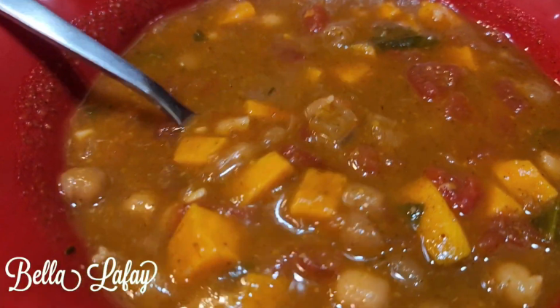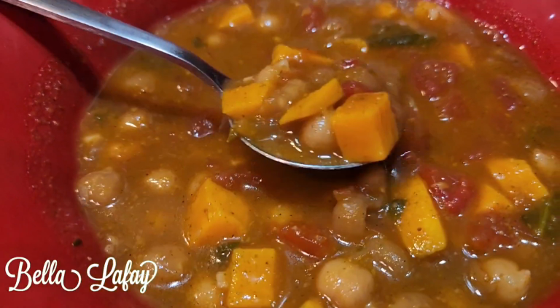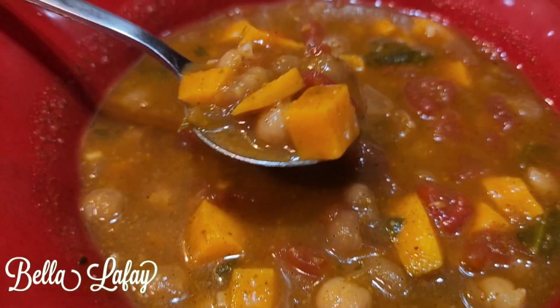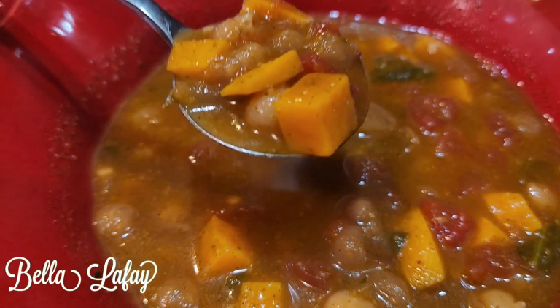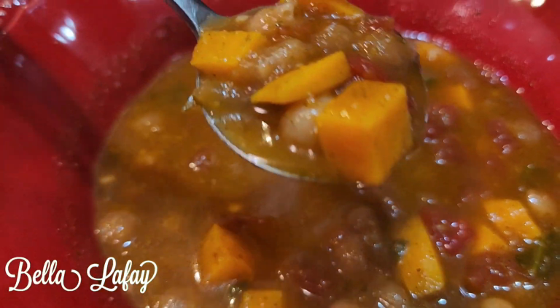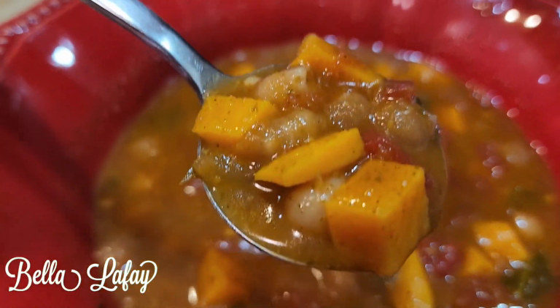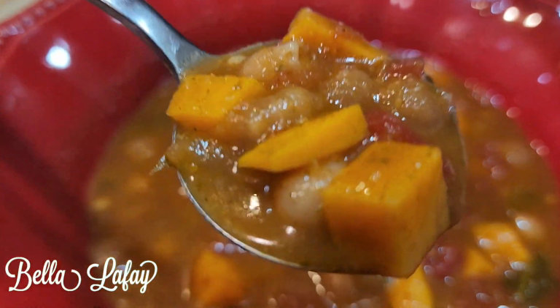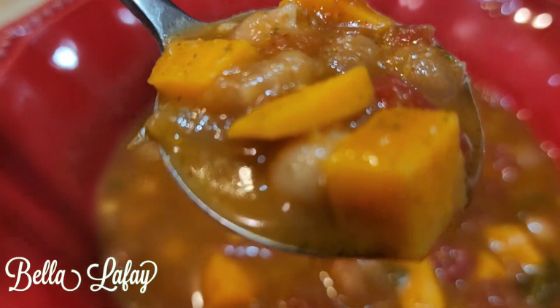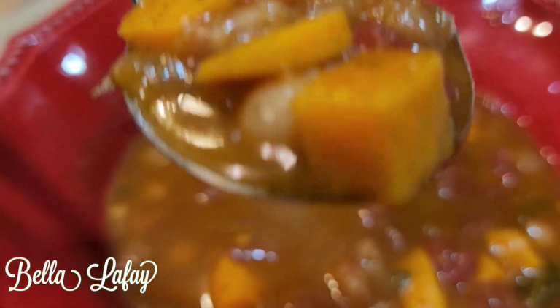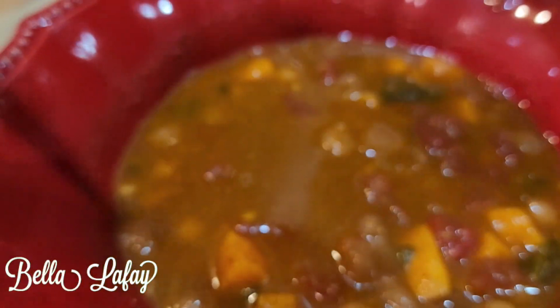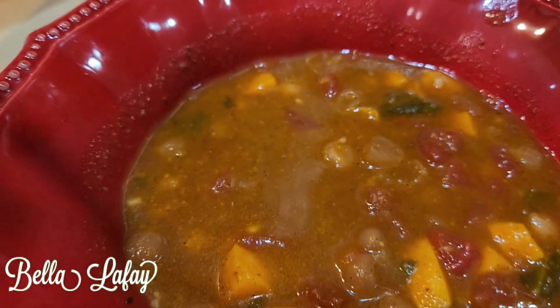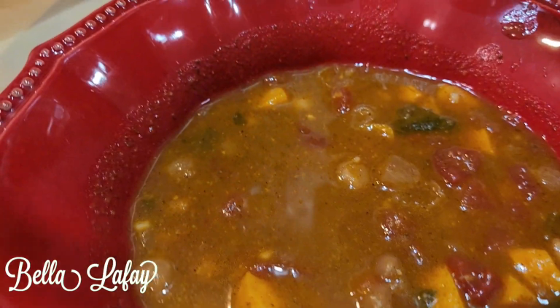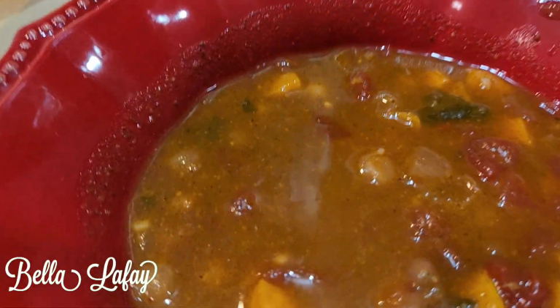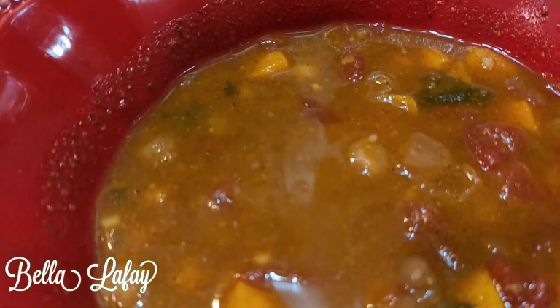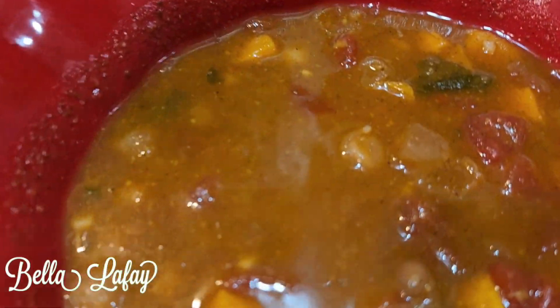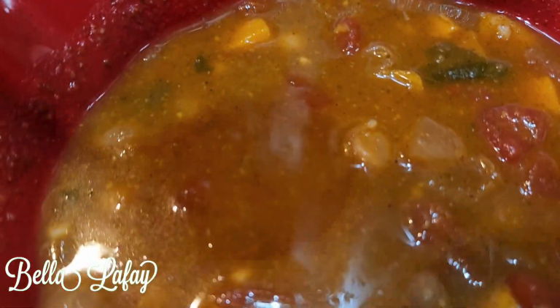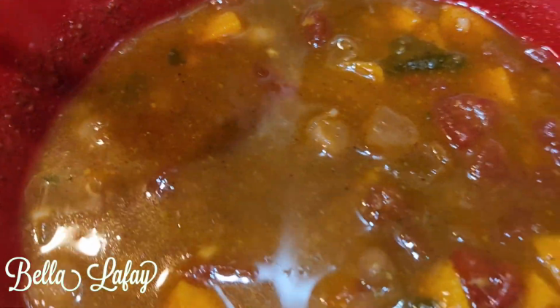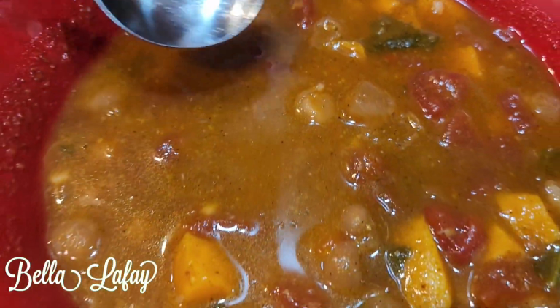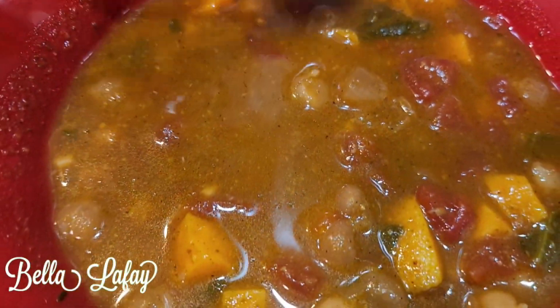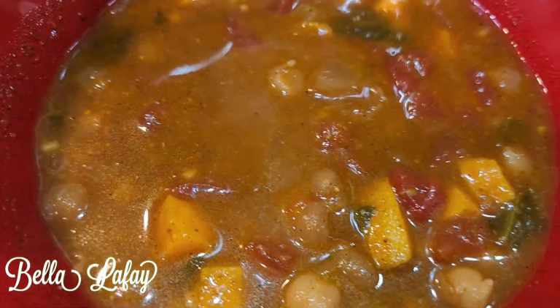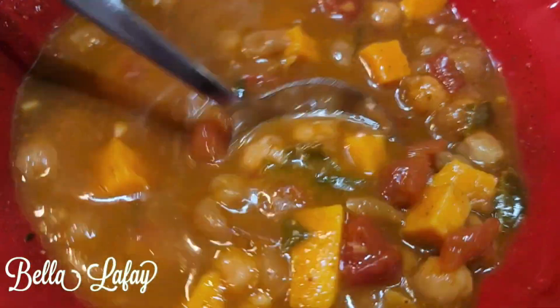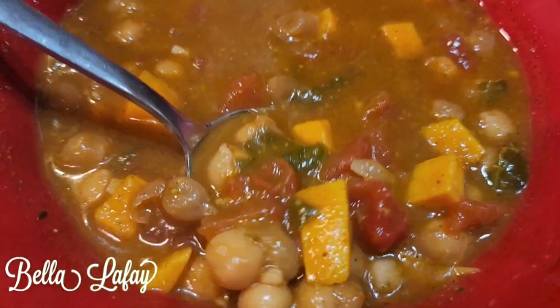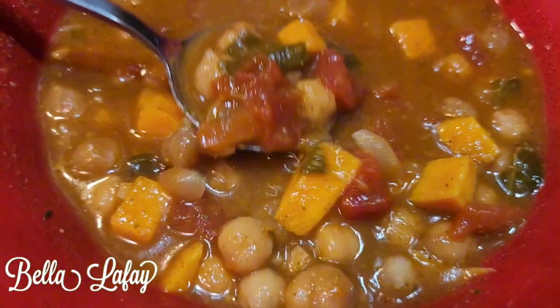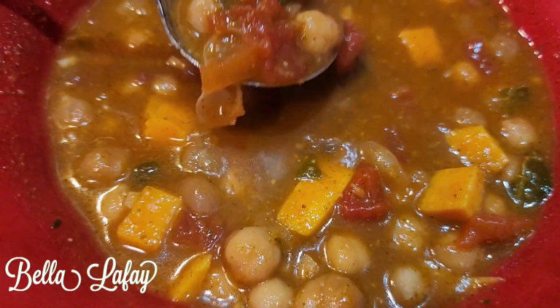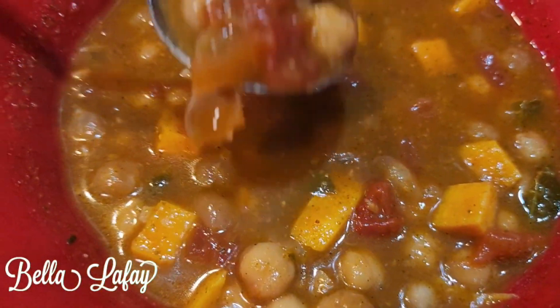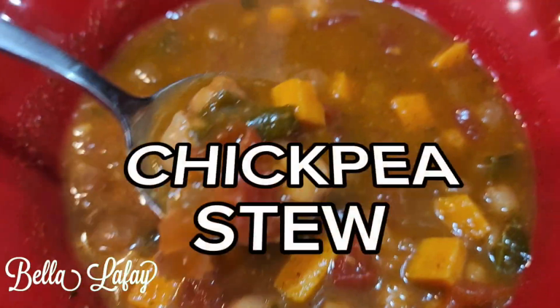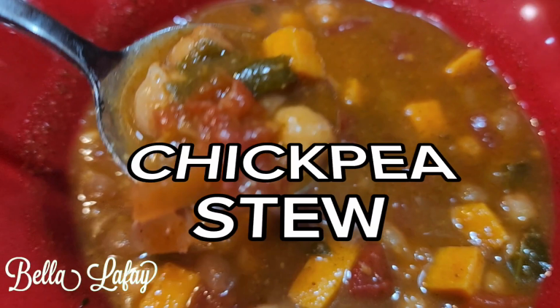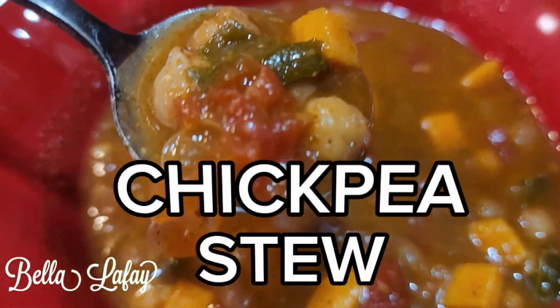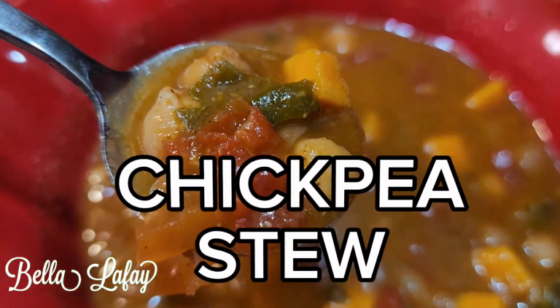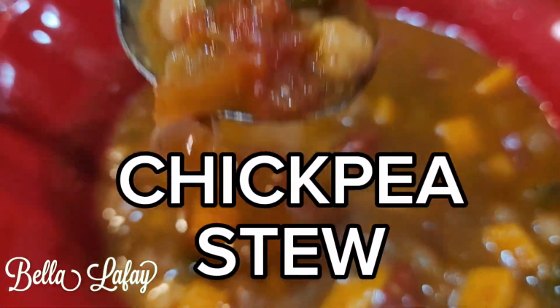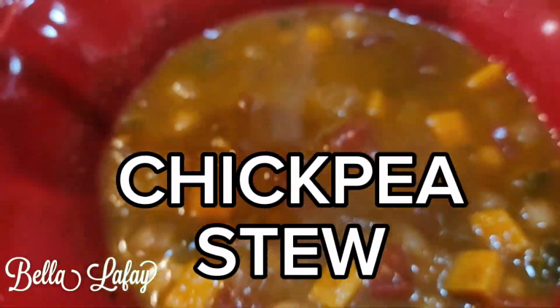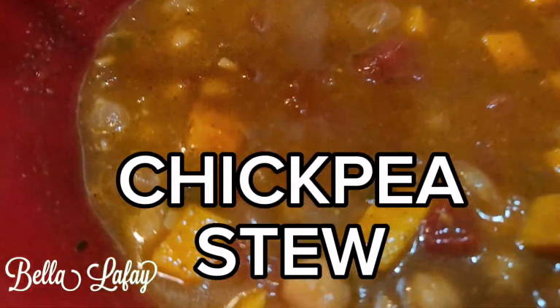This soup is amazing — it tastes like fresh organic vegetable soup, although it's technically called chickpea stew.